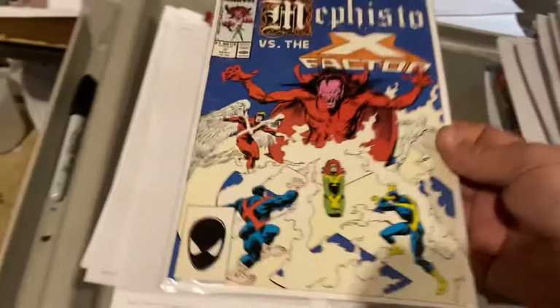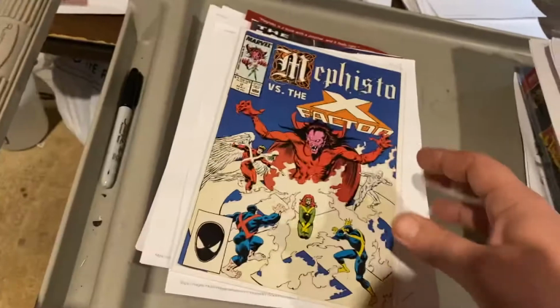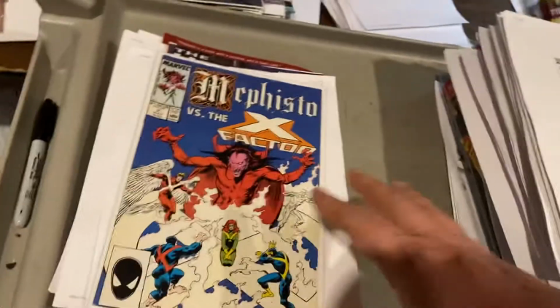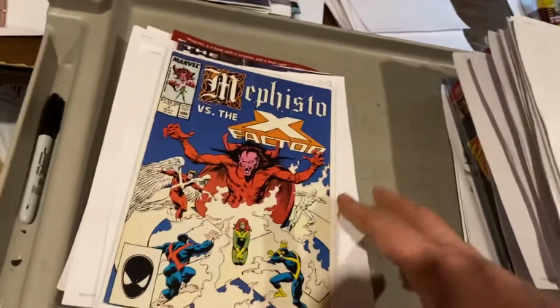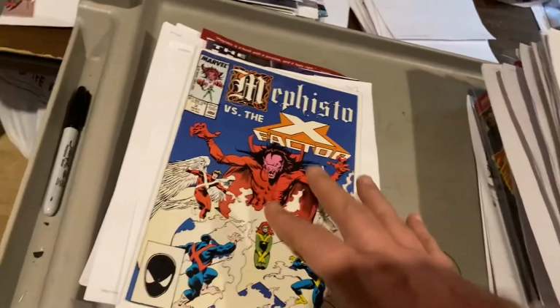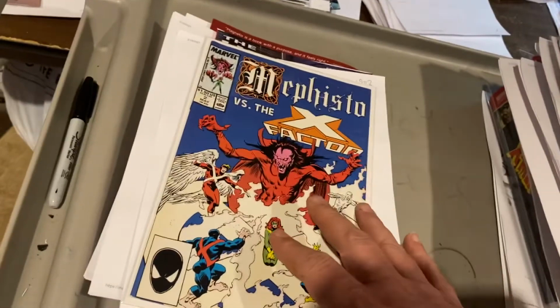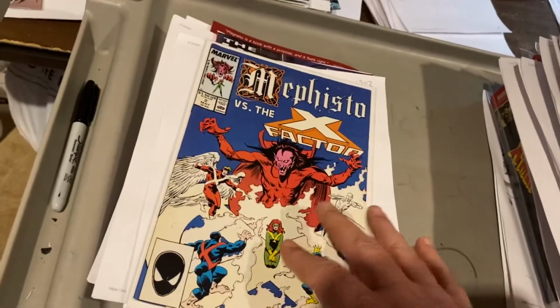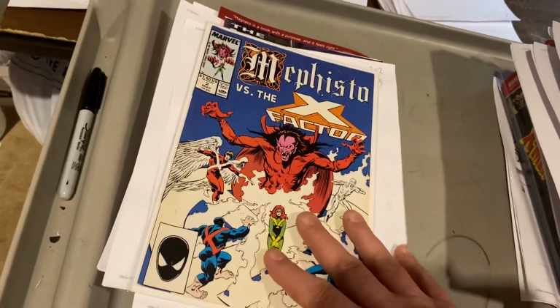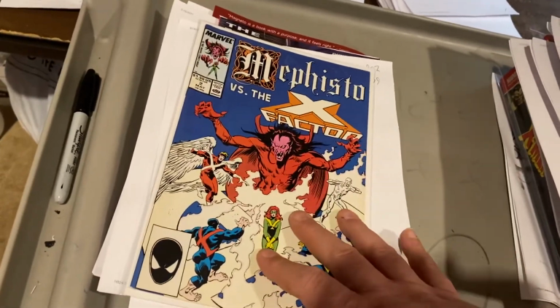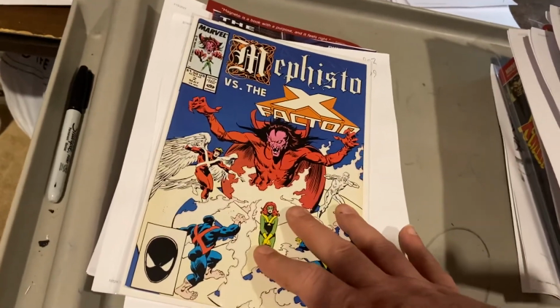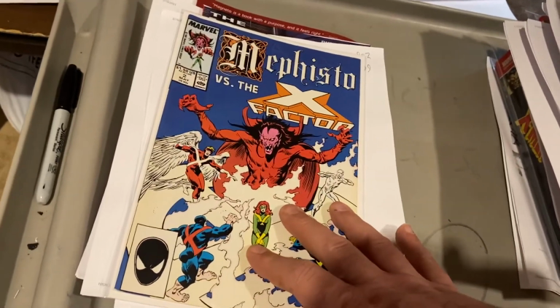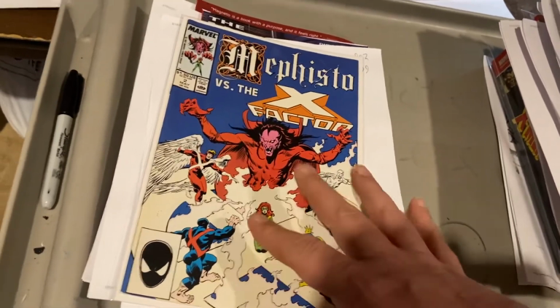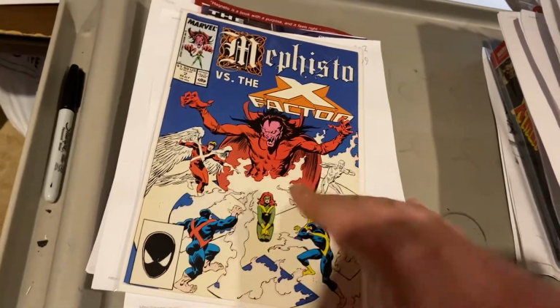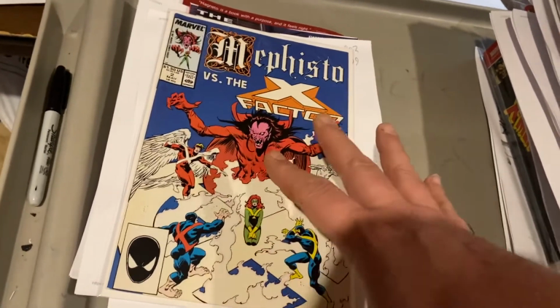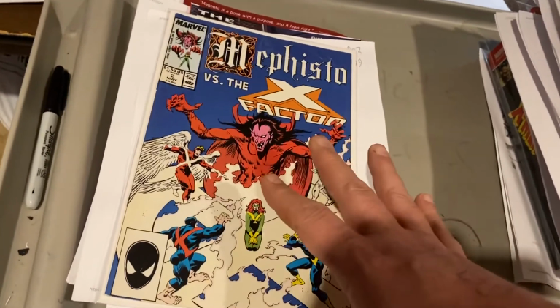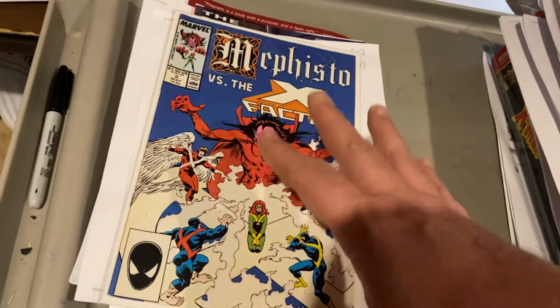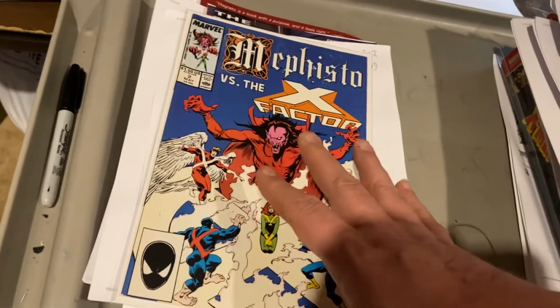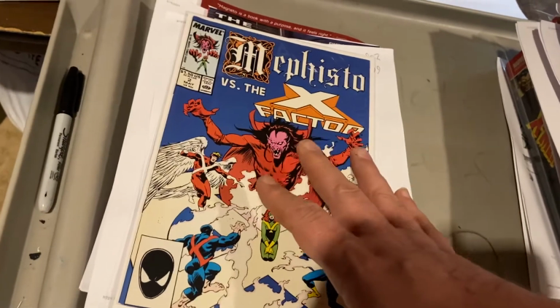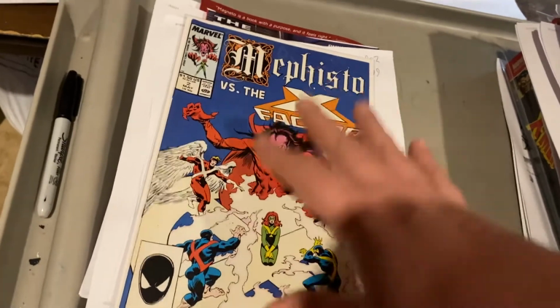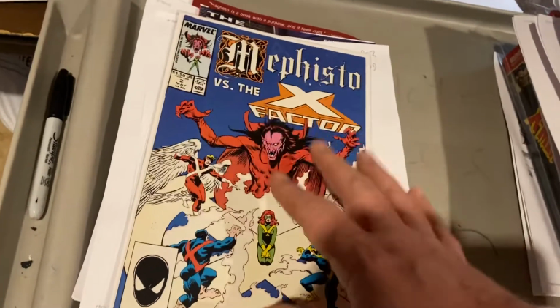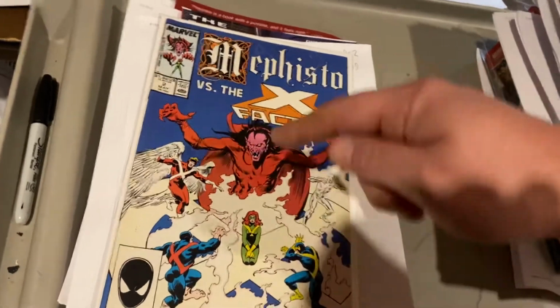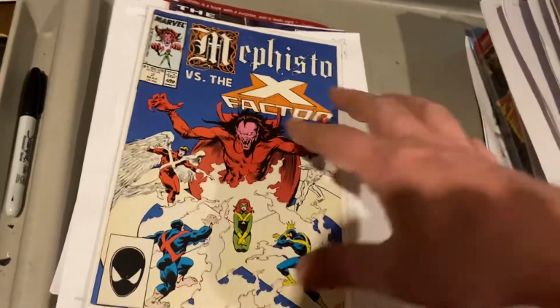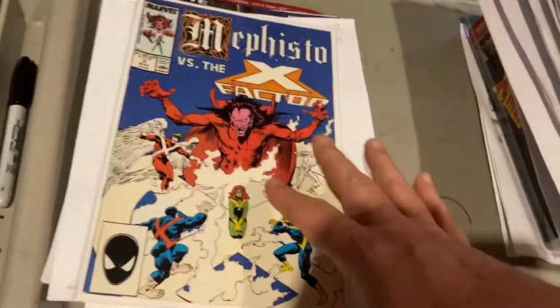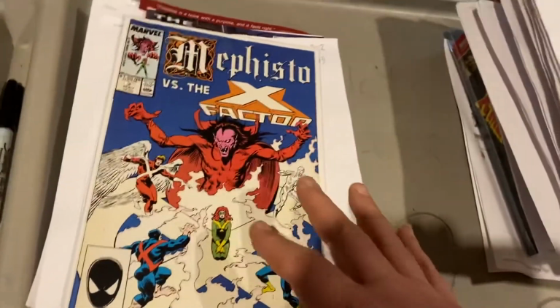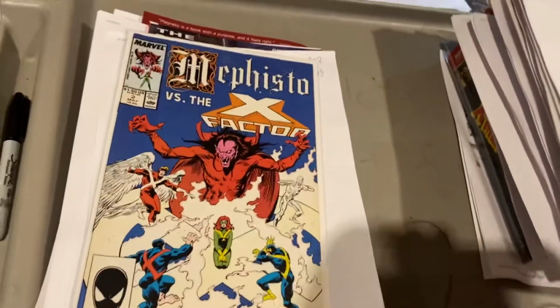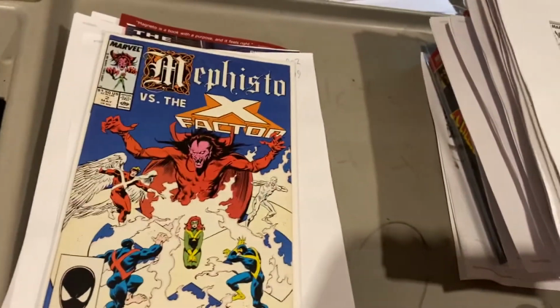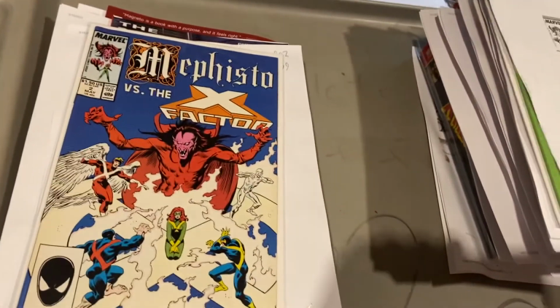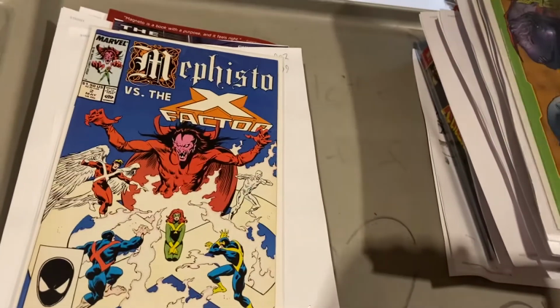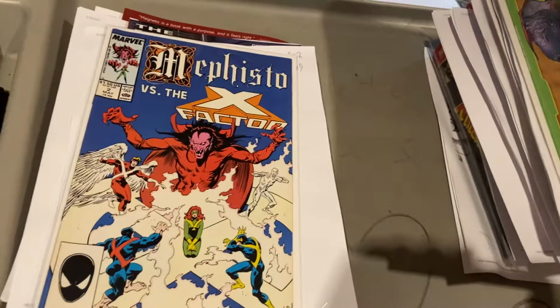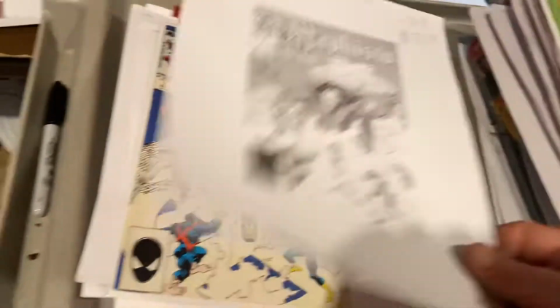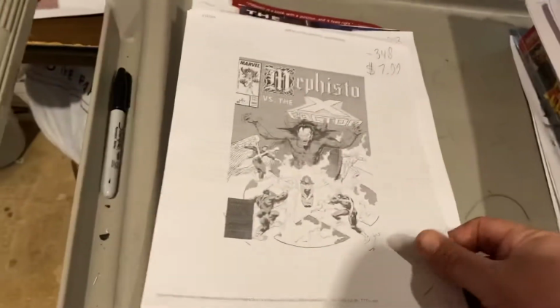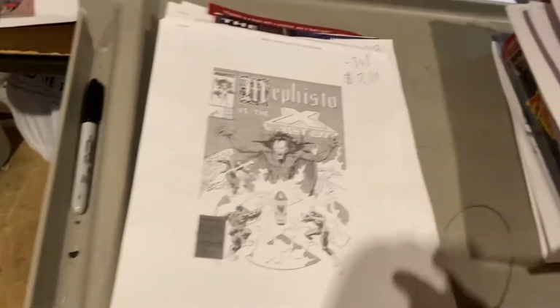Mephisto — oh my God — Mephisto showed up! Everyone's speculating on Mephisto. Everybody, Mephisto's going to be showing up somewhere in the MCU — this is proof right here. Mephisto vs. X-Factor, $7.99.